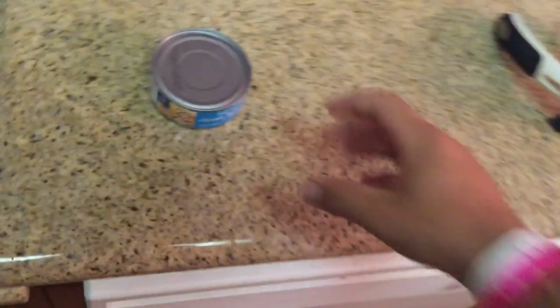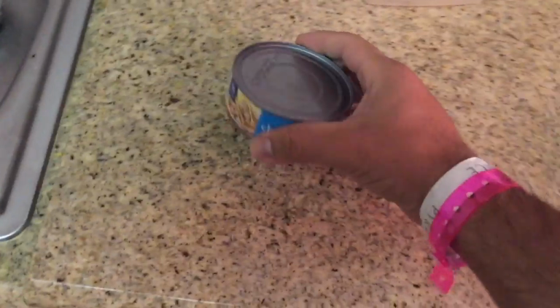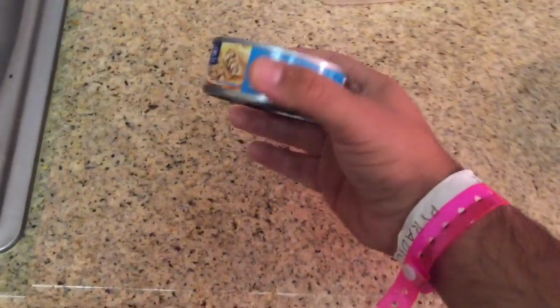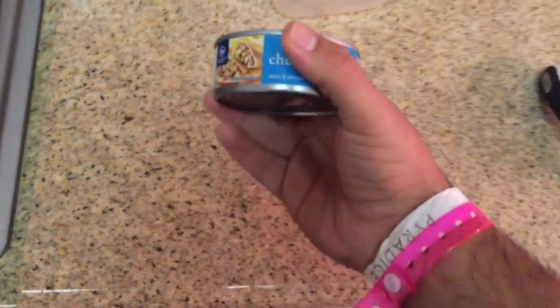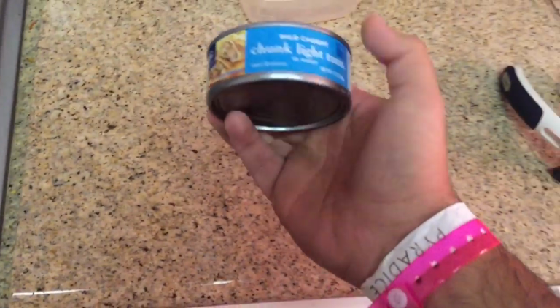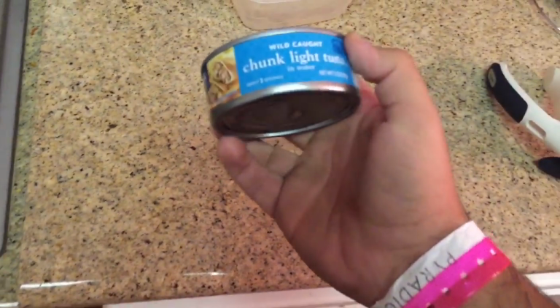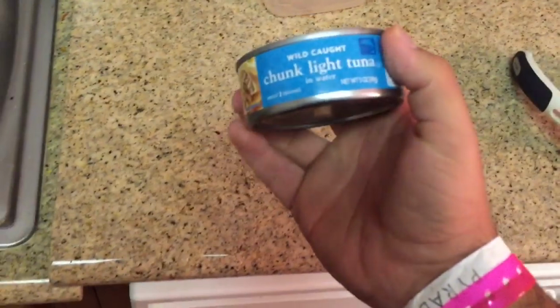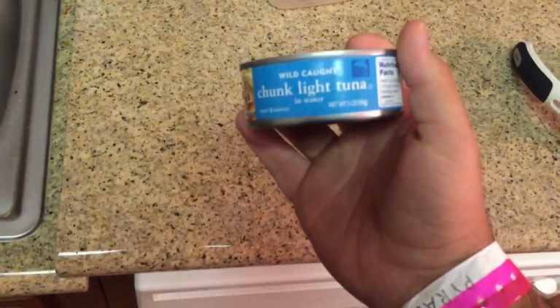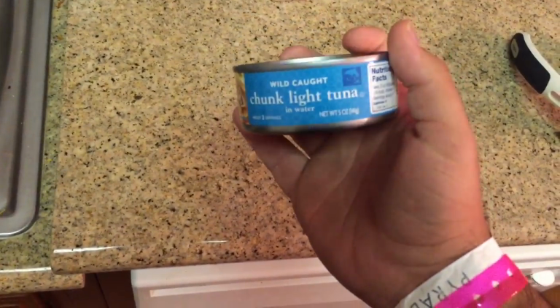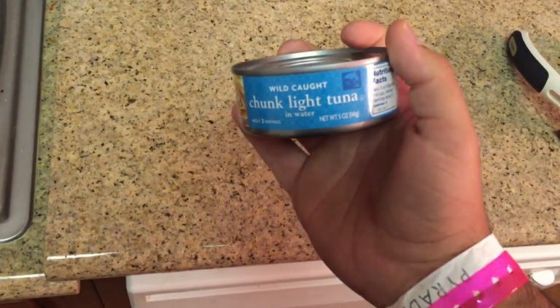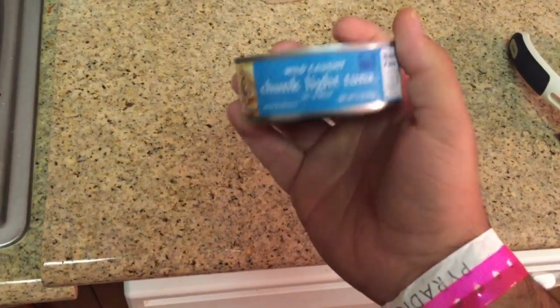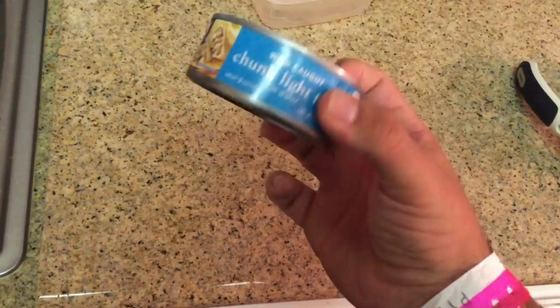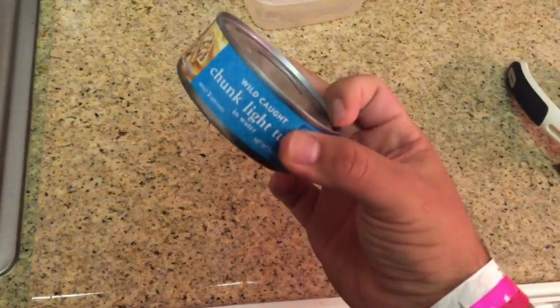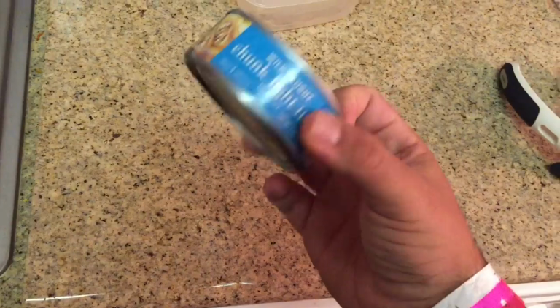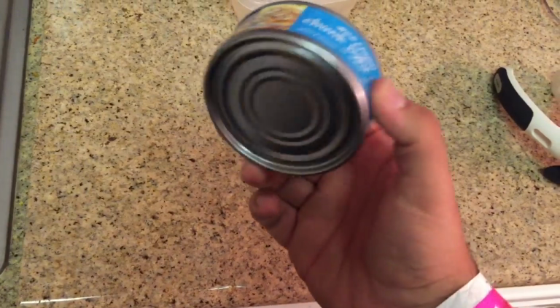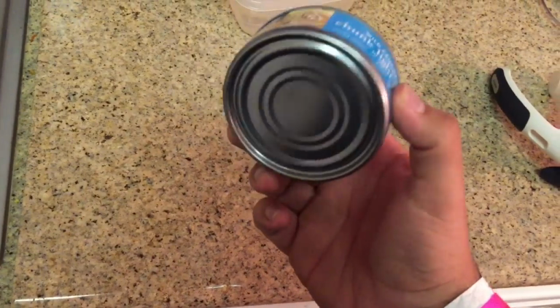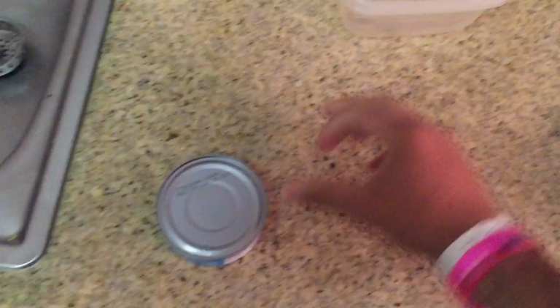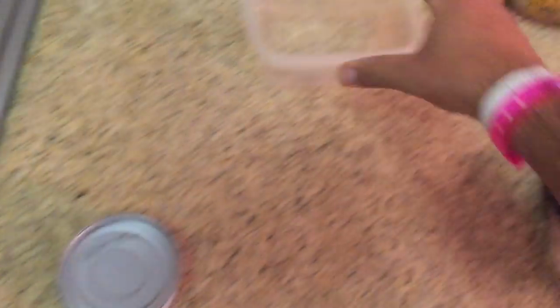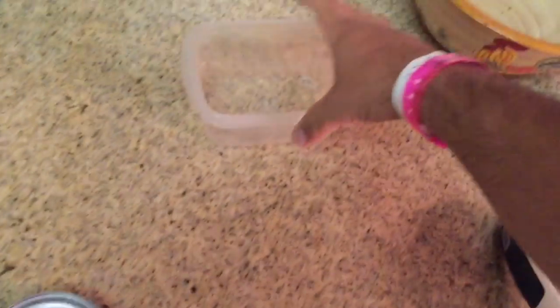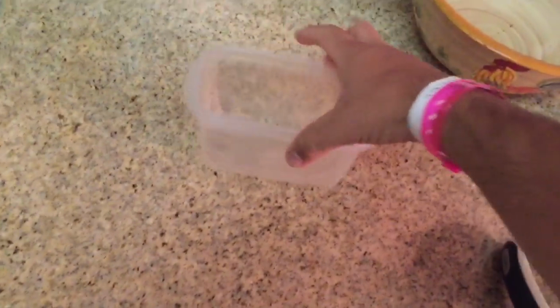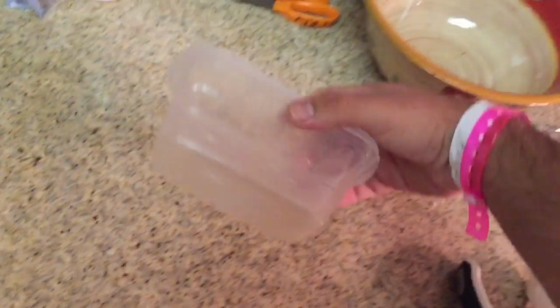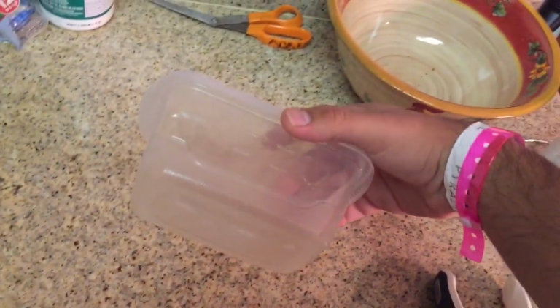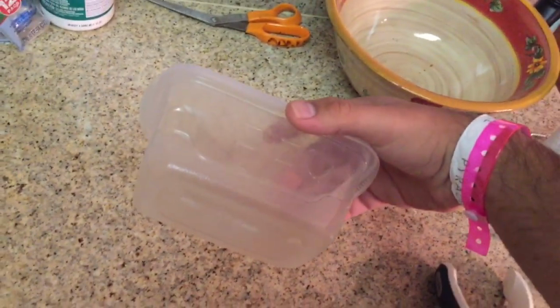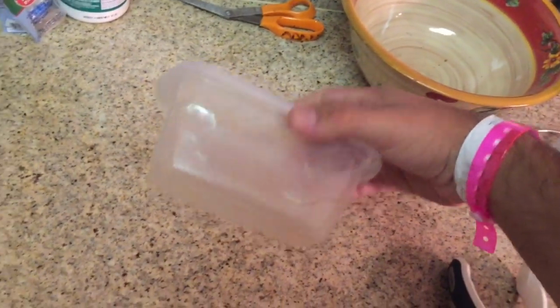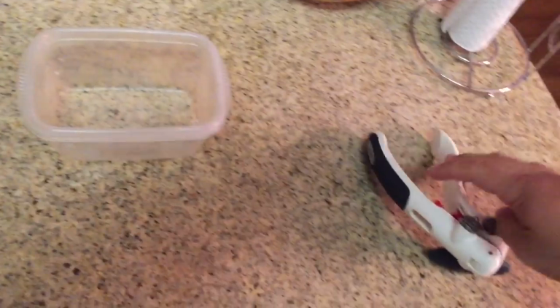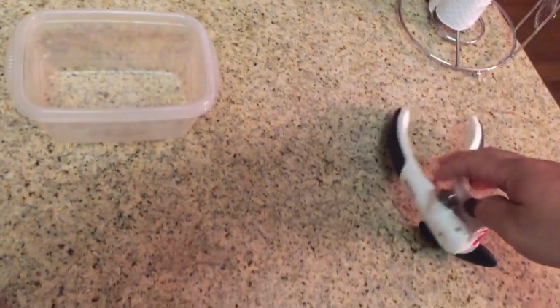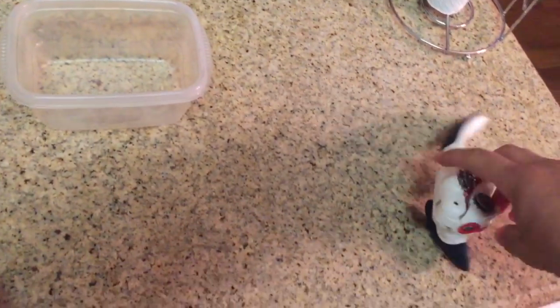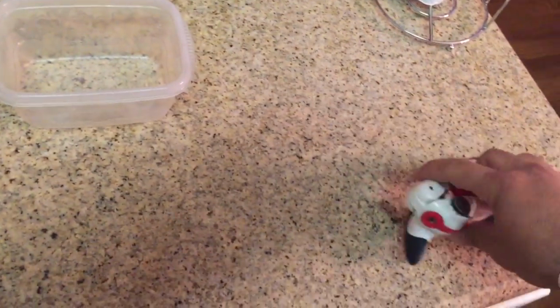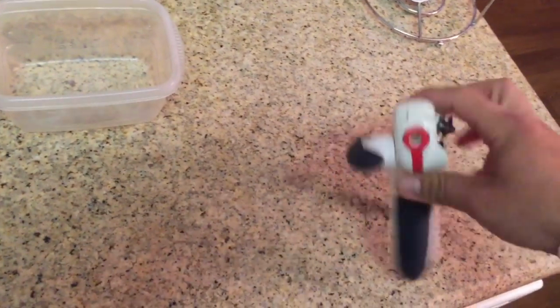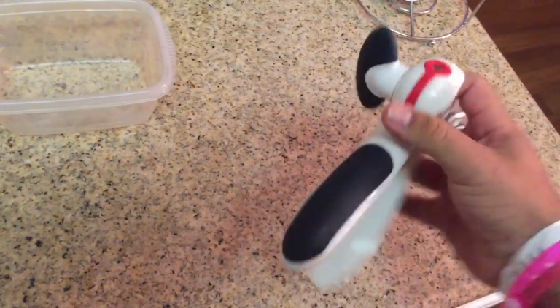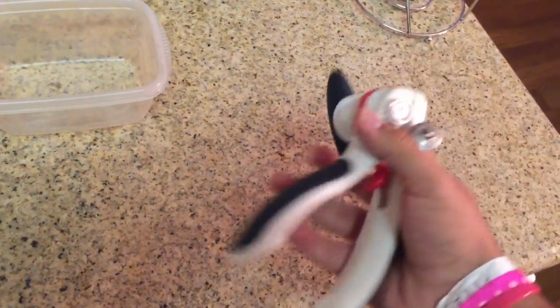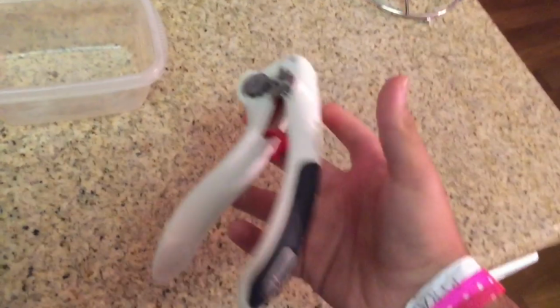First things first, you're gonna need some wild caught tuna — can't be cloned. You're gonna need a mixing bowl as well, and you're gonna need a can opener.